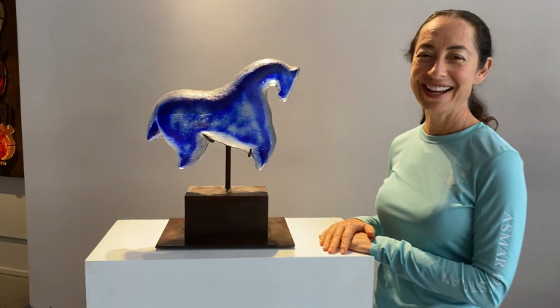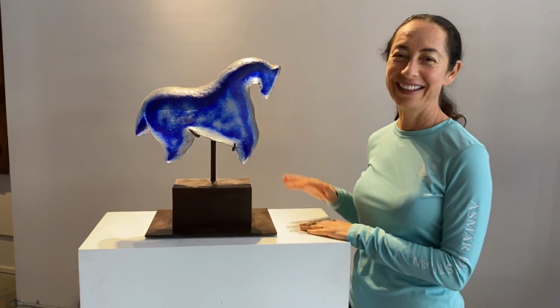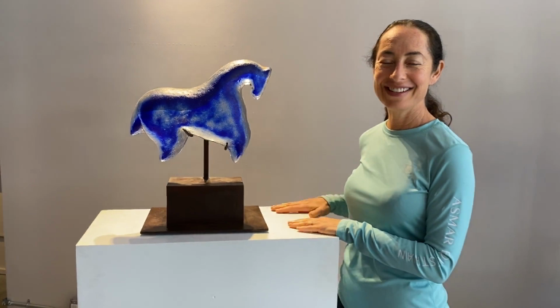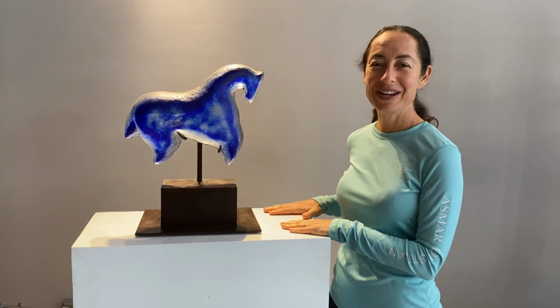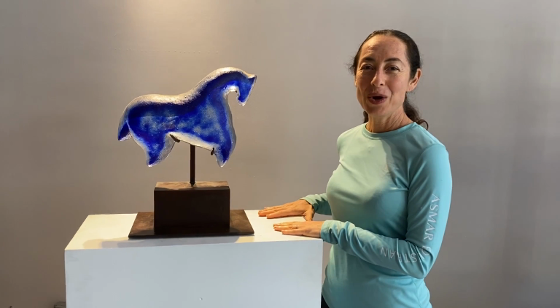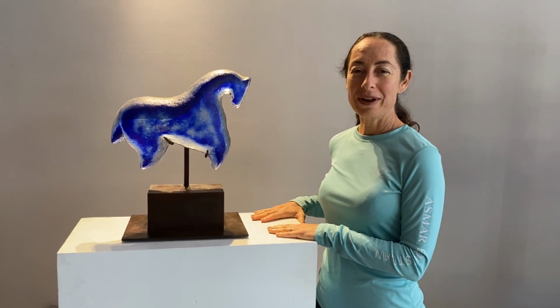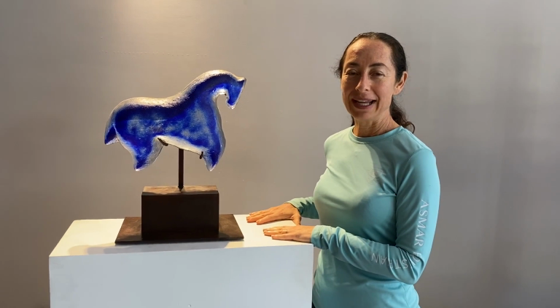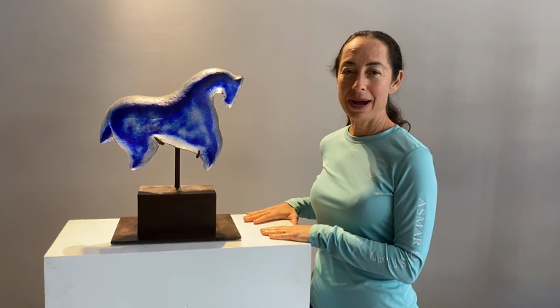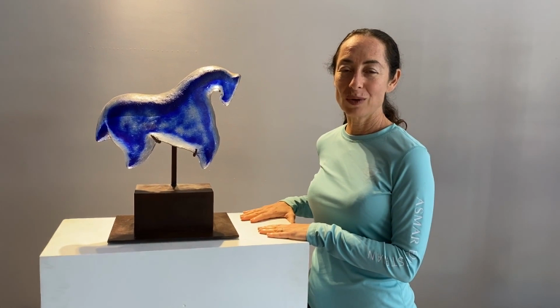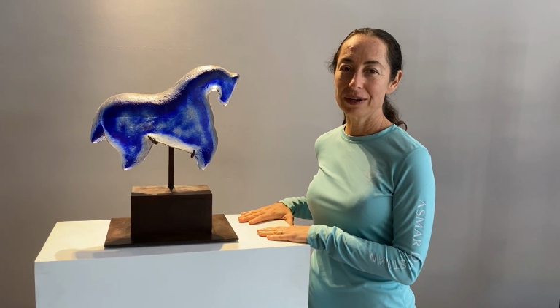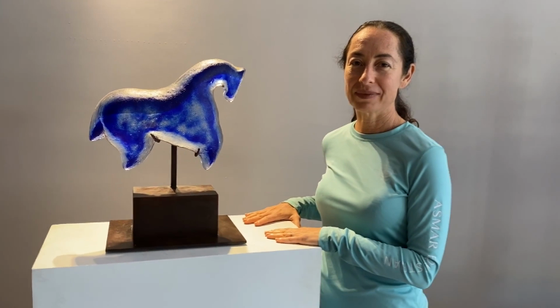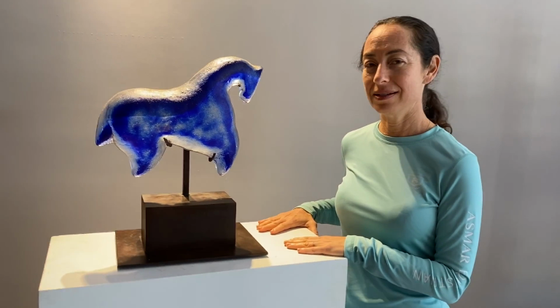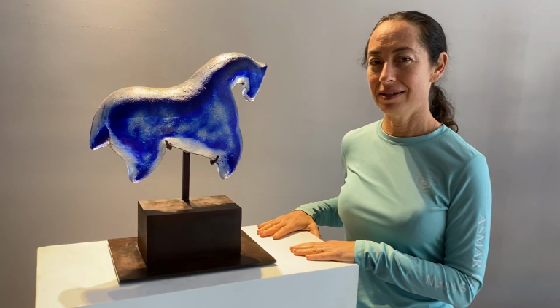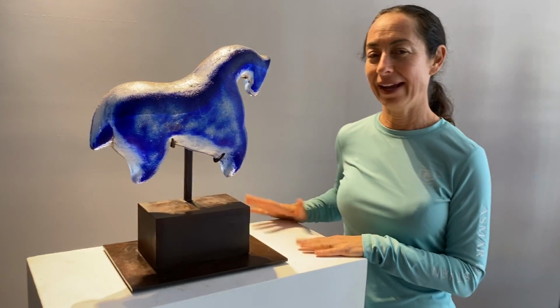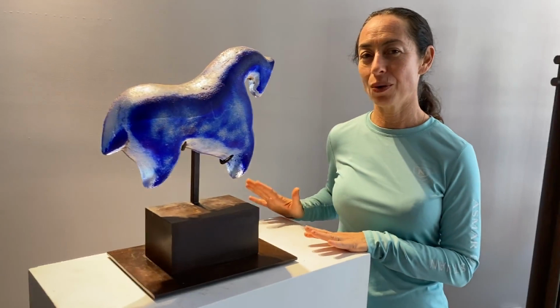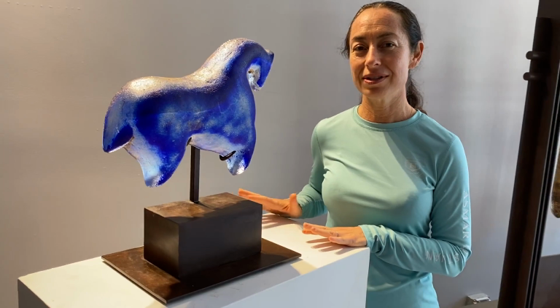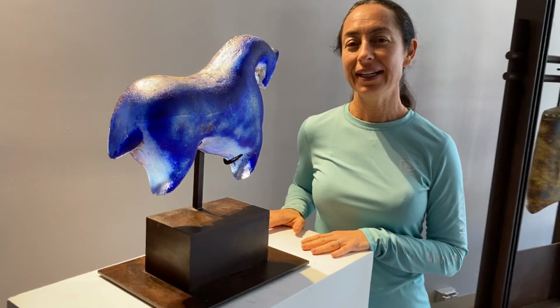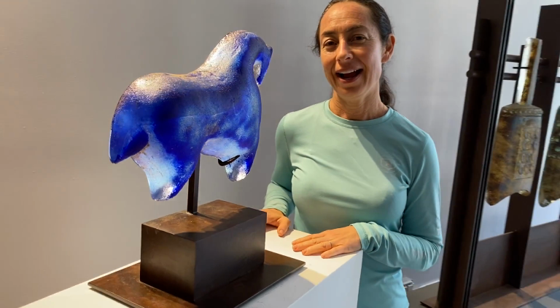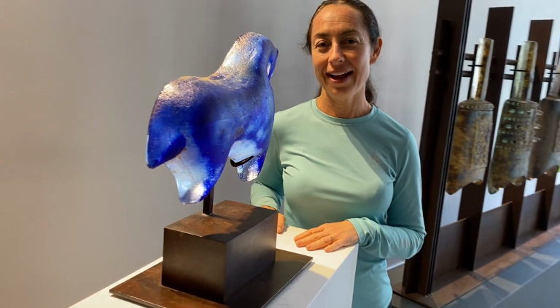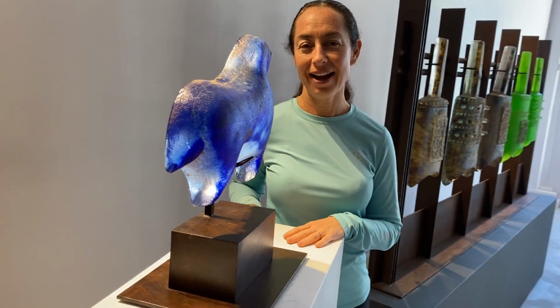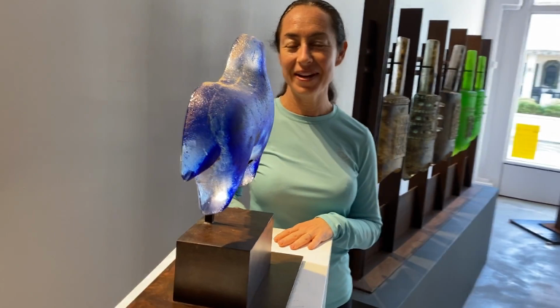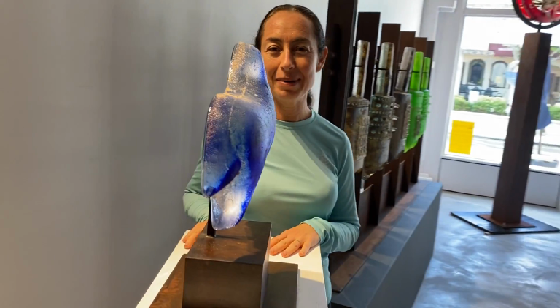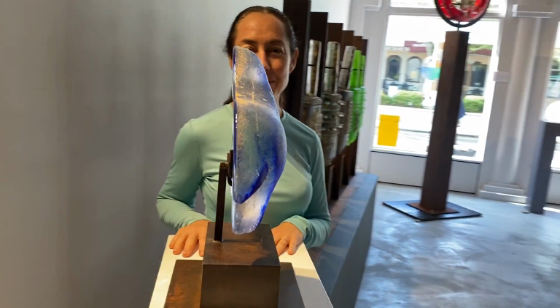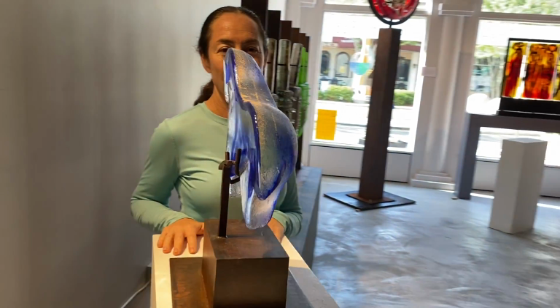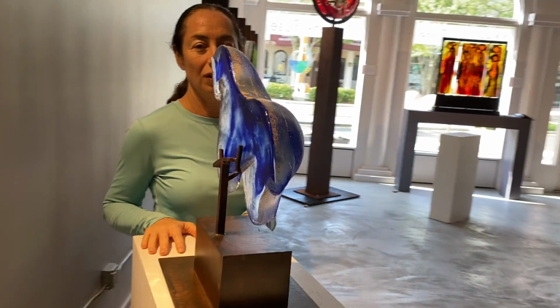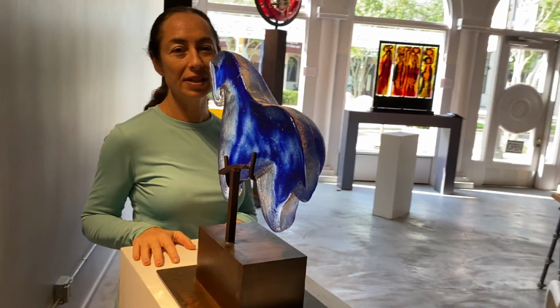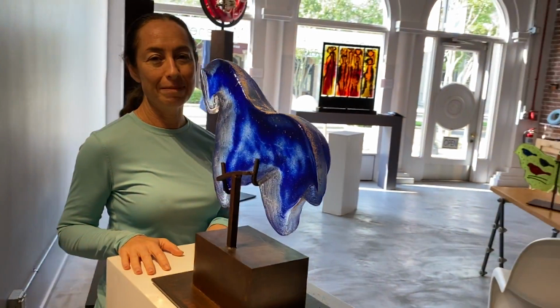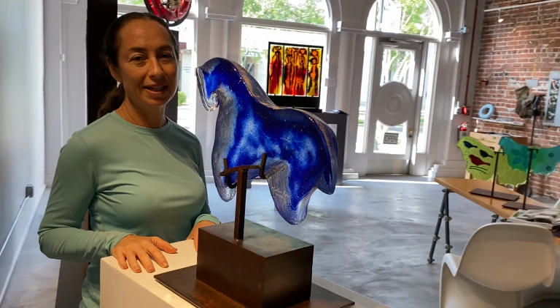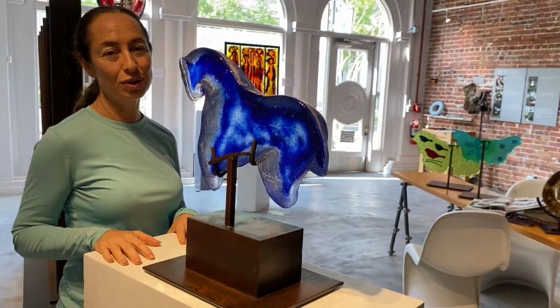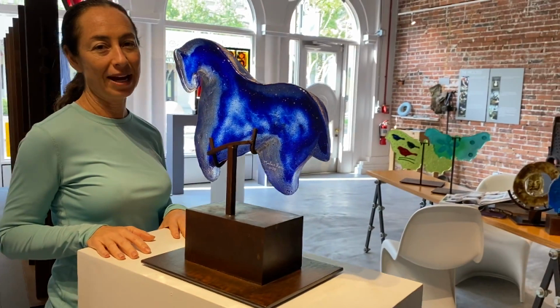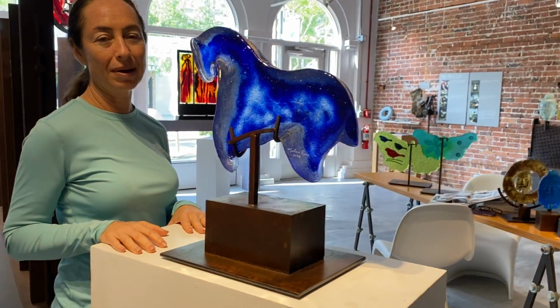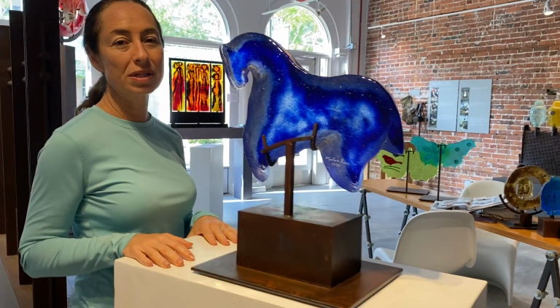Hi, this is one of my latest bodies of work. This is my Ancient Horse, and I have been thinking about this body of work for a long time, as I'm extremely passionate about horses.